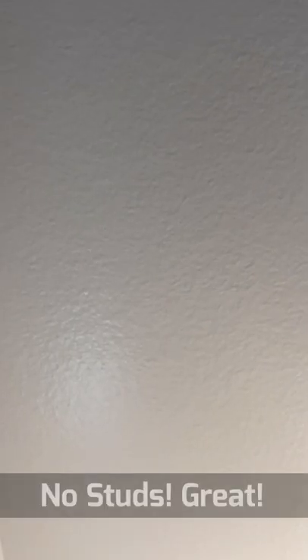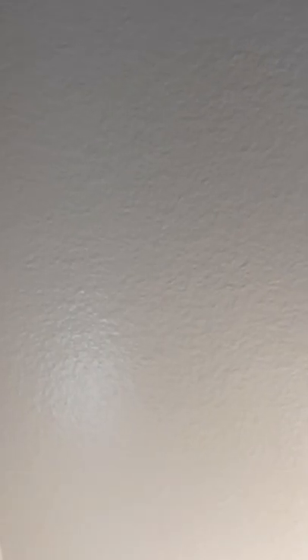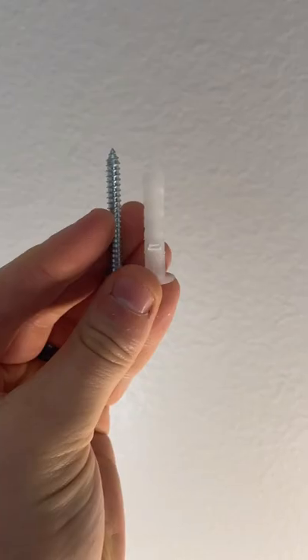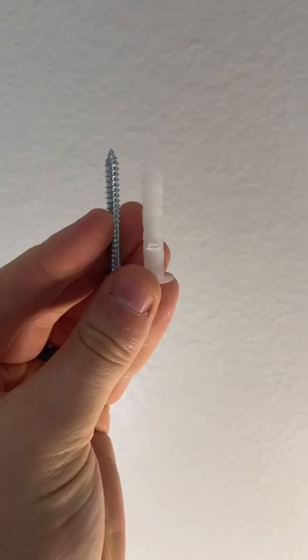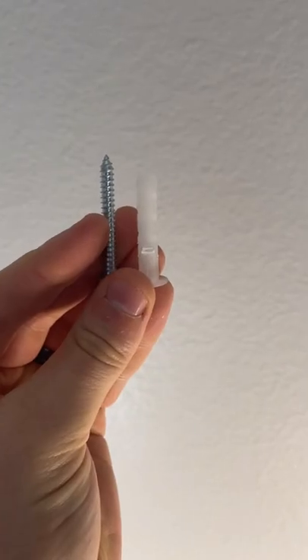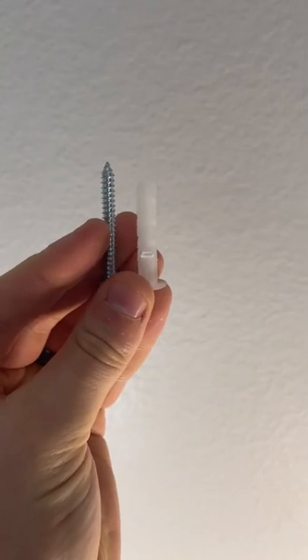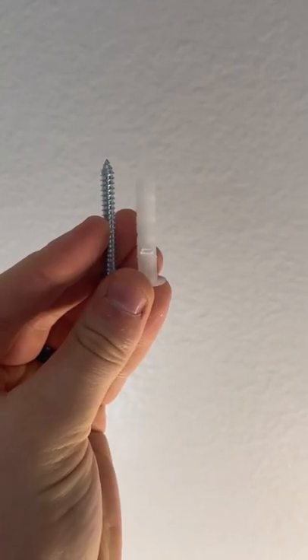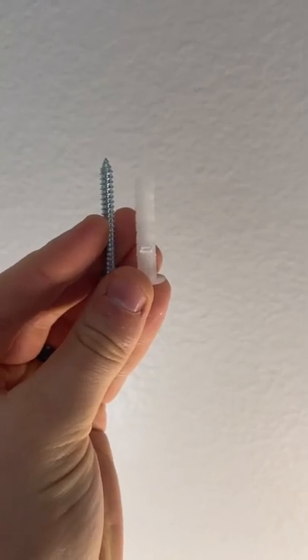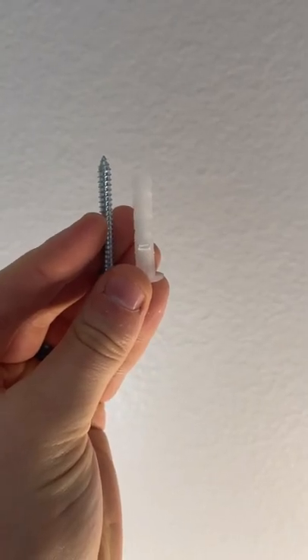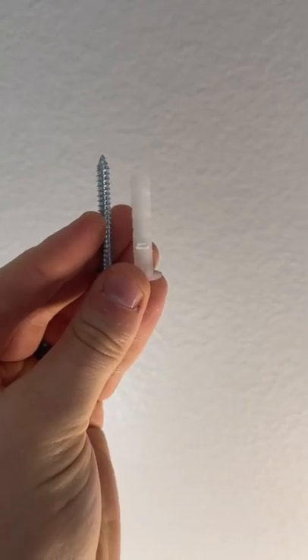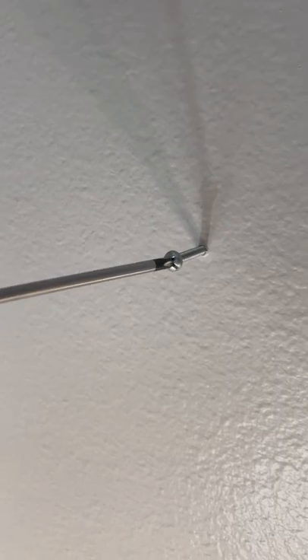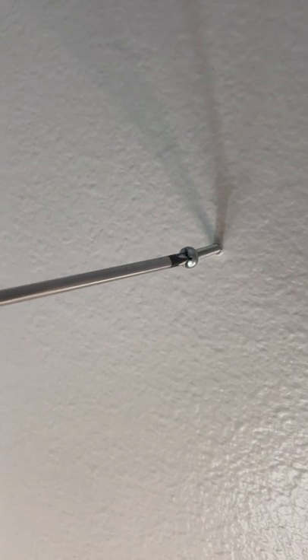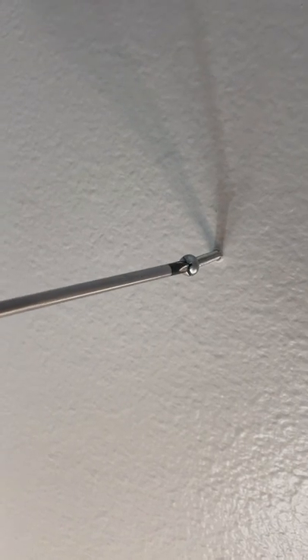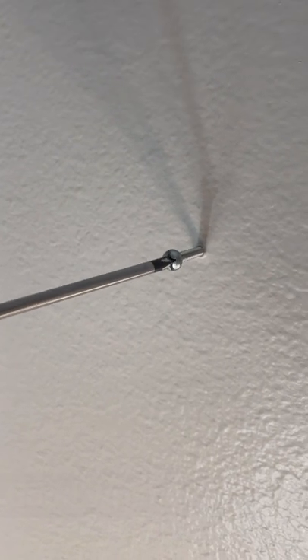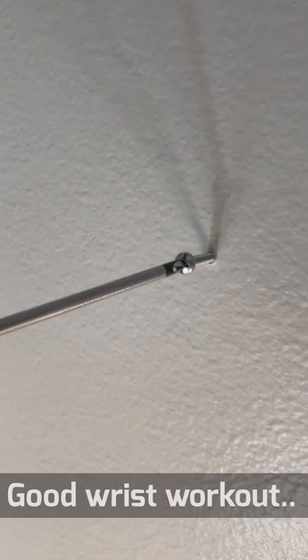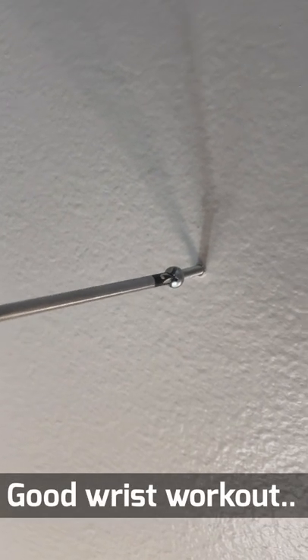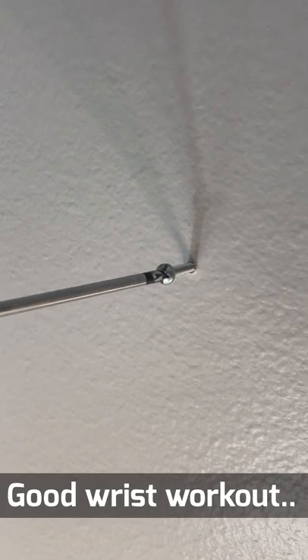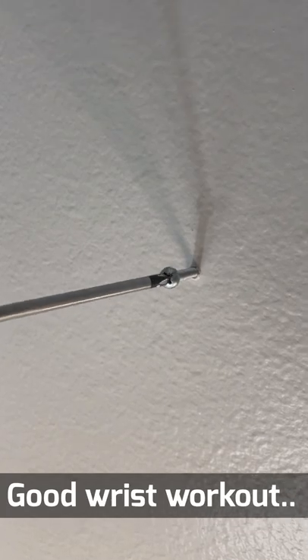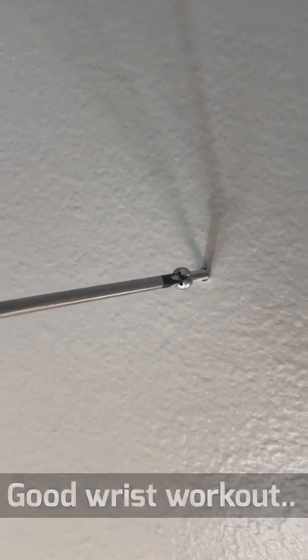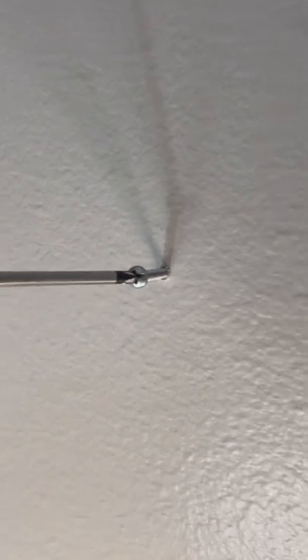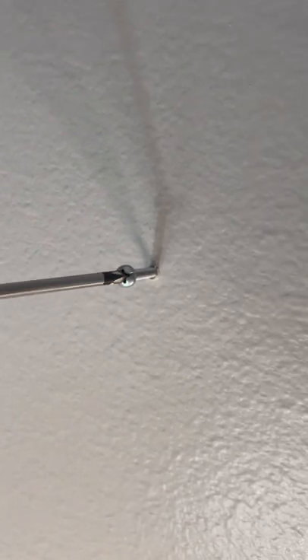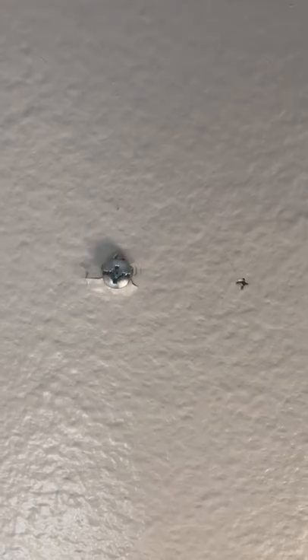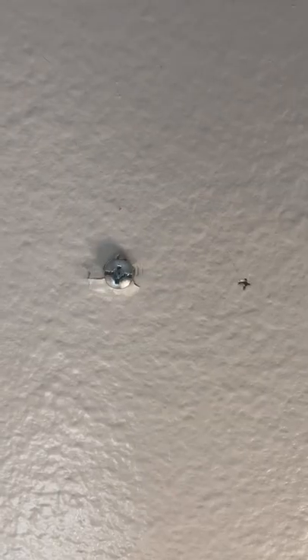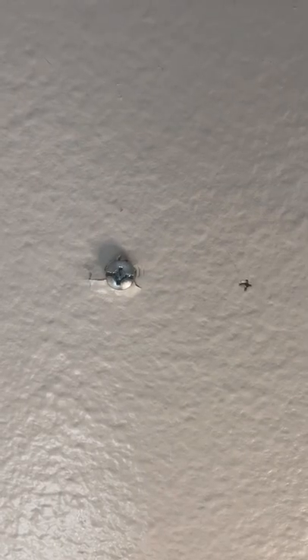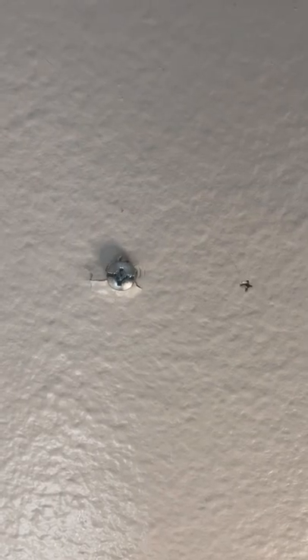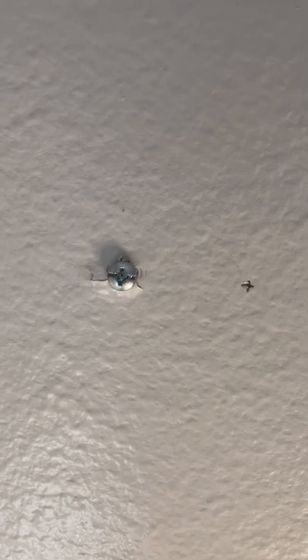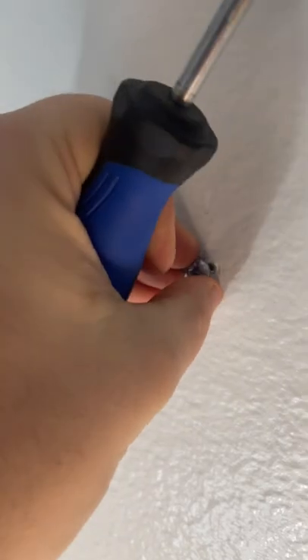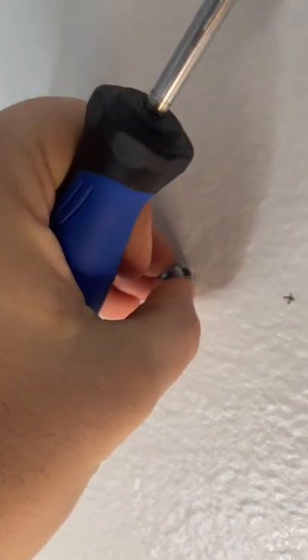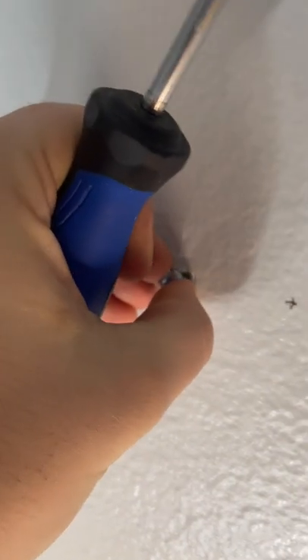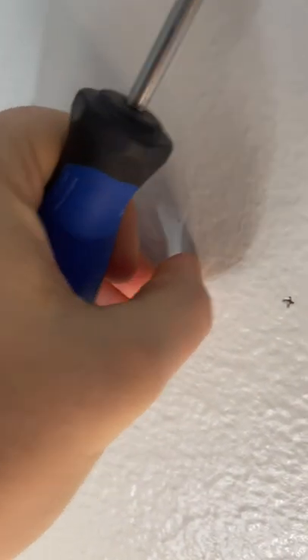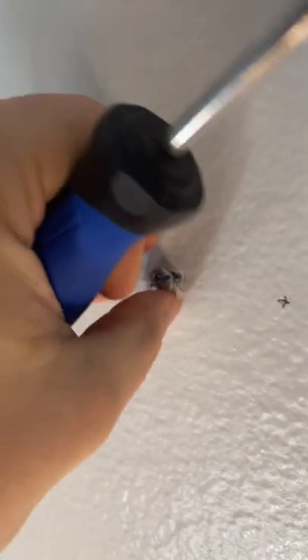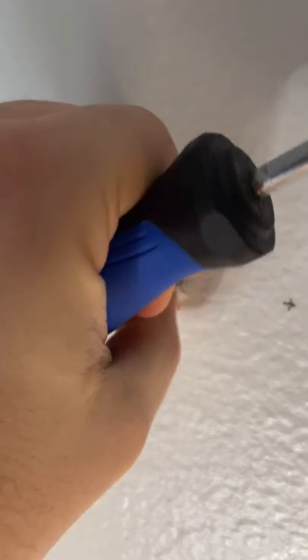We're going to compare our screw and our anchor, and since they're about the same size, we're going to take our screwdriver and actually go ahead and push that in and install that into the wall.